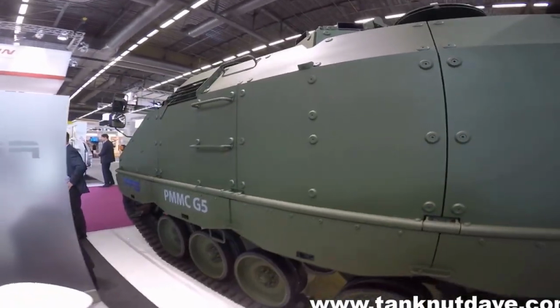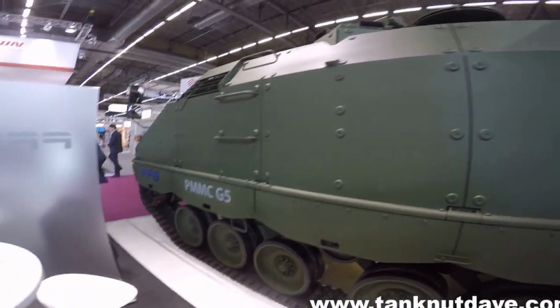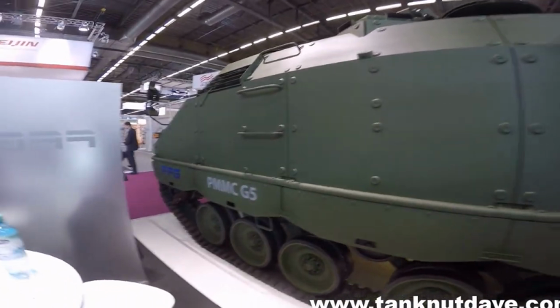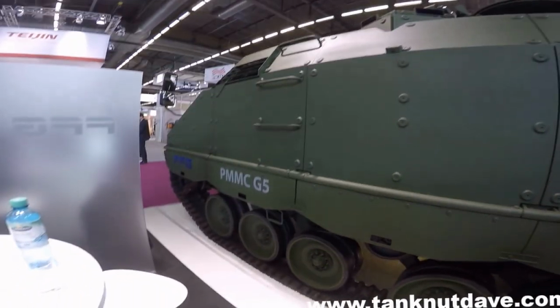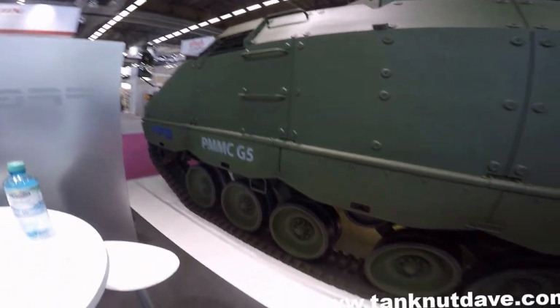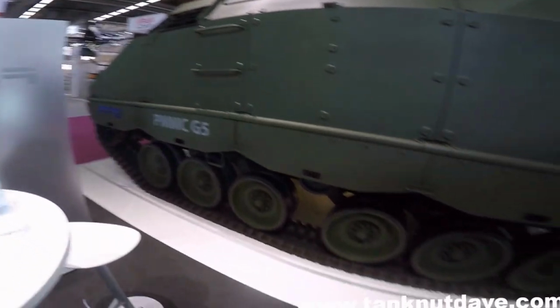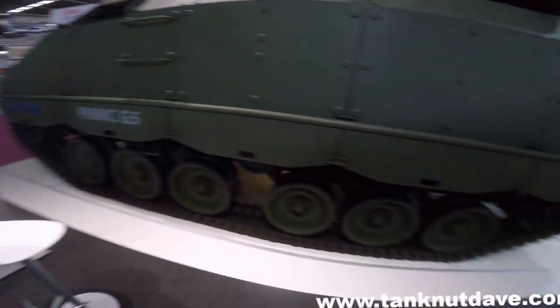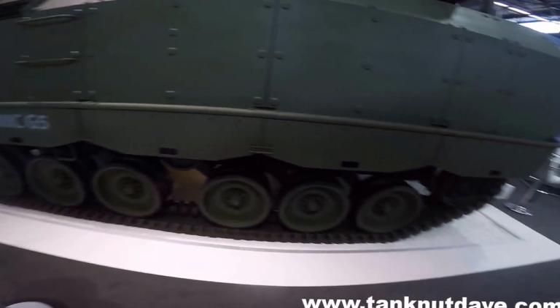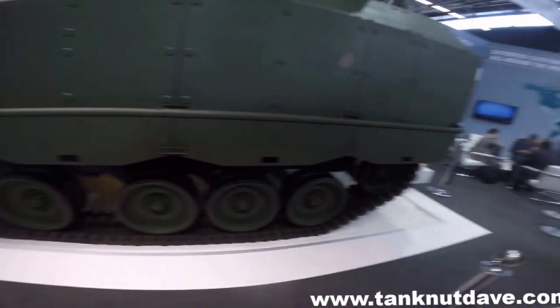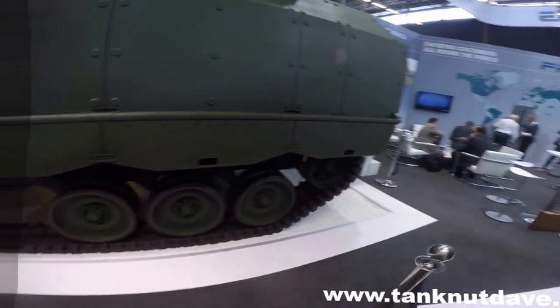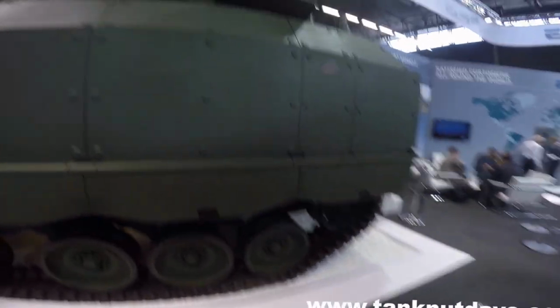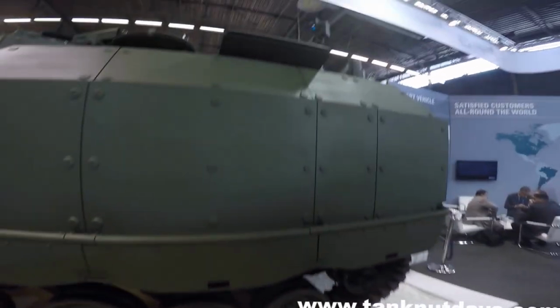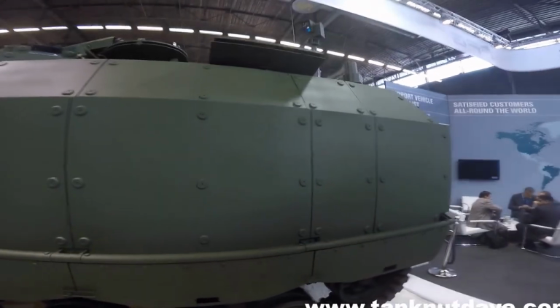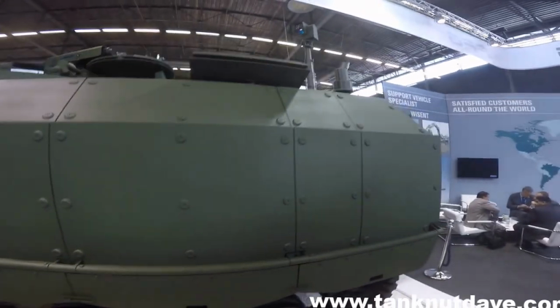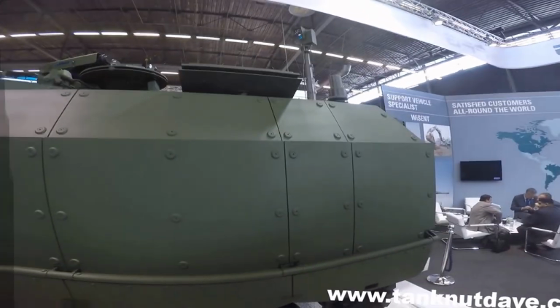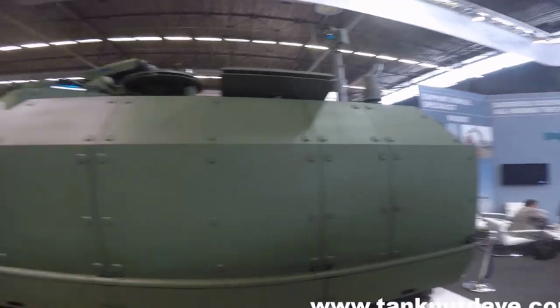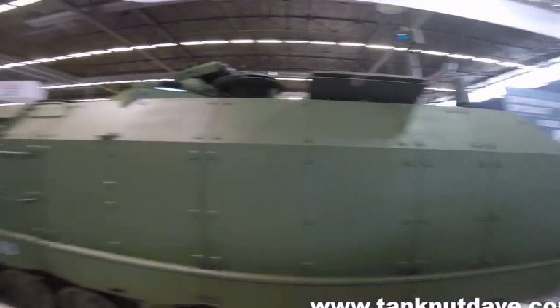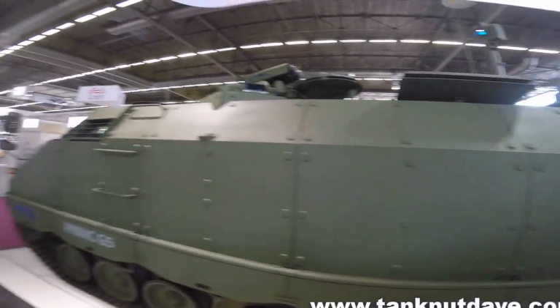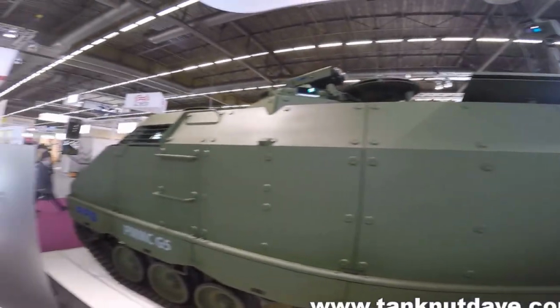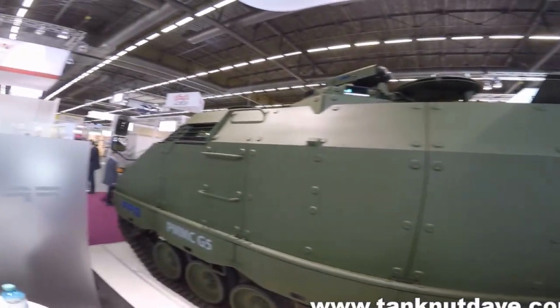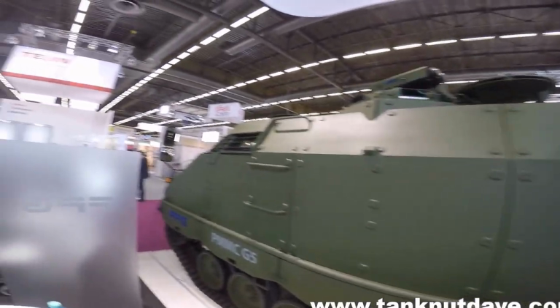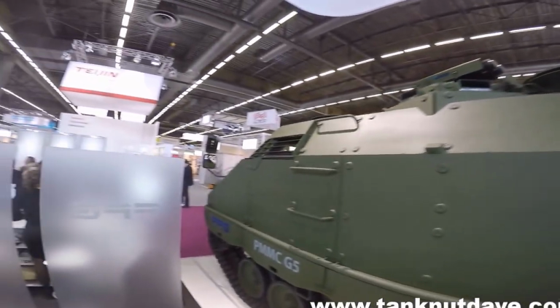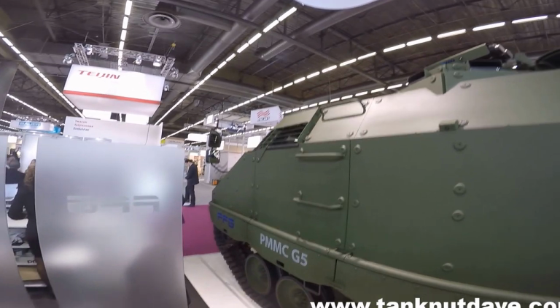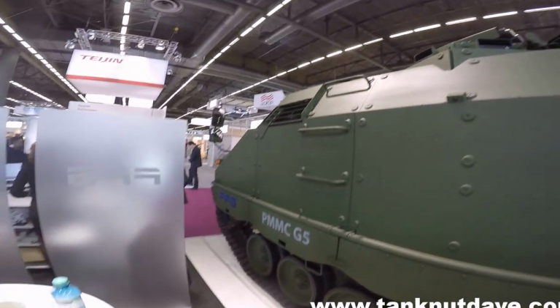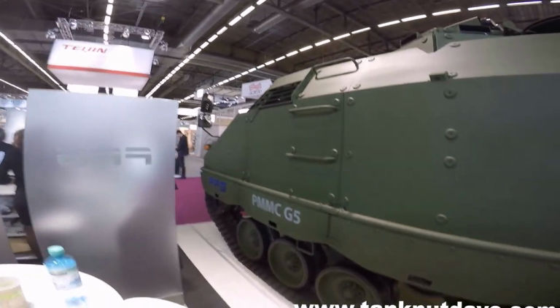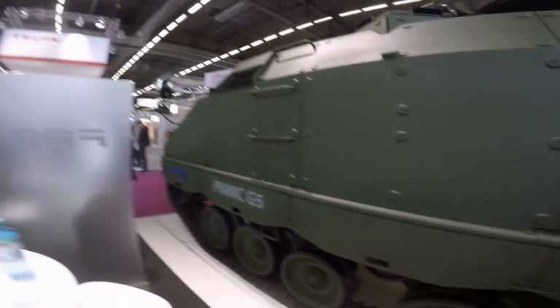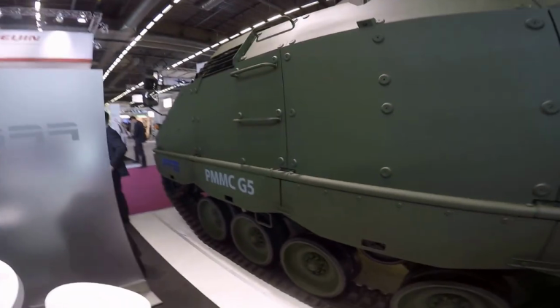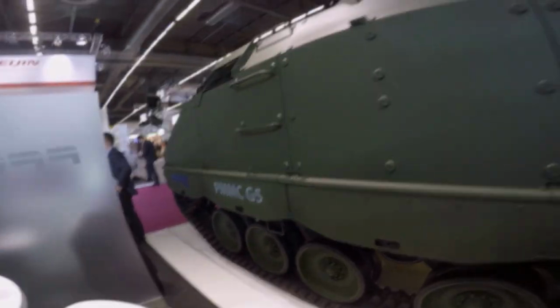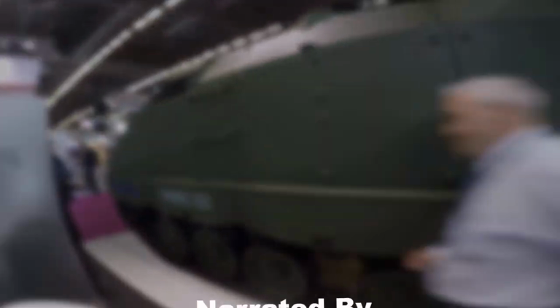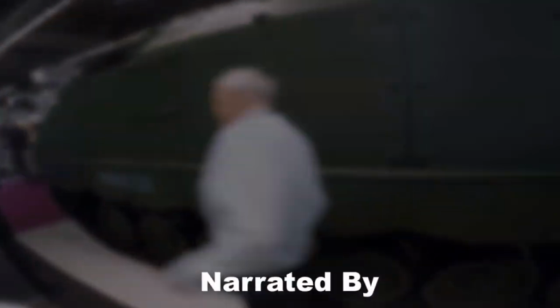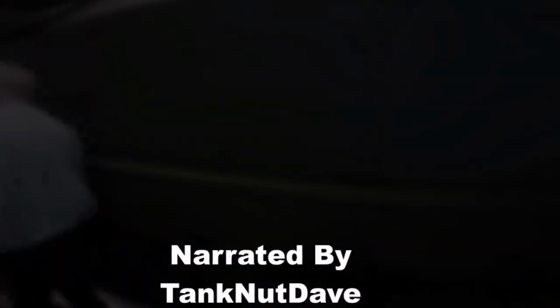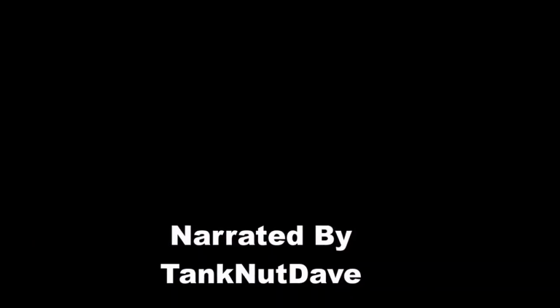The G5 can be fitted with a remote weapons station mounting various calibre machine guns and chain guns, as well as anti-tank guided missiles. It also offers a modular armour package for varying levels of increased protection.